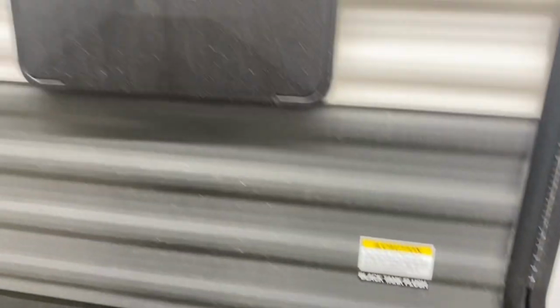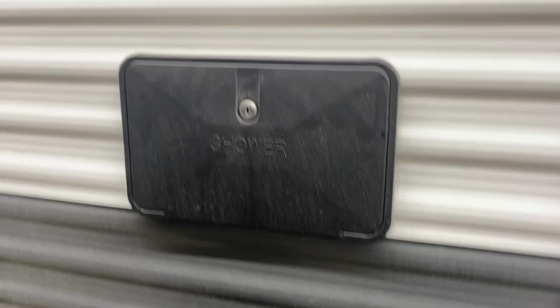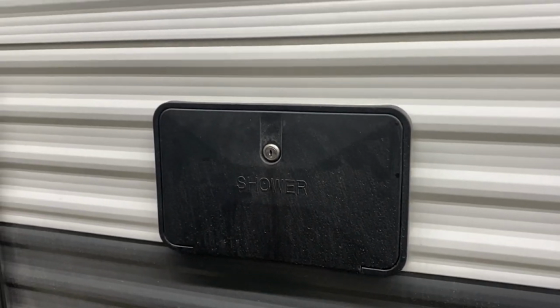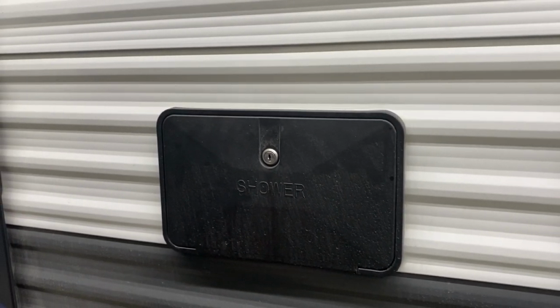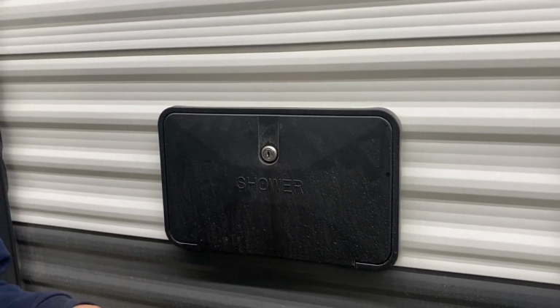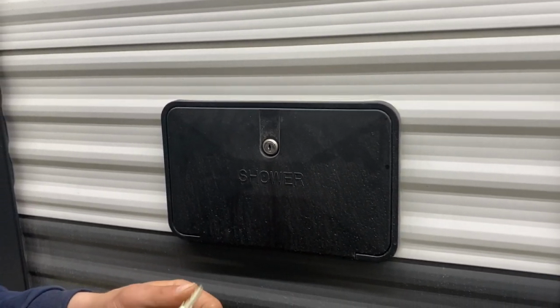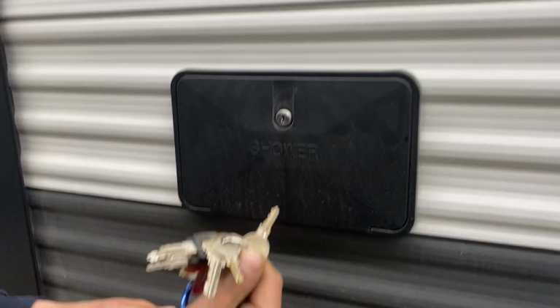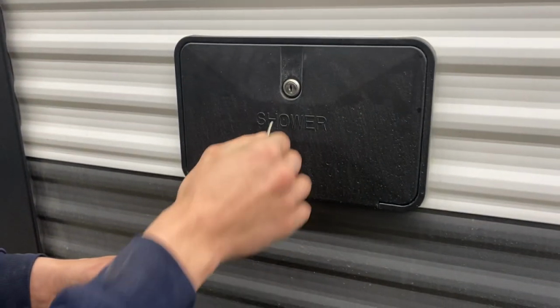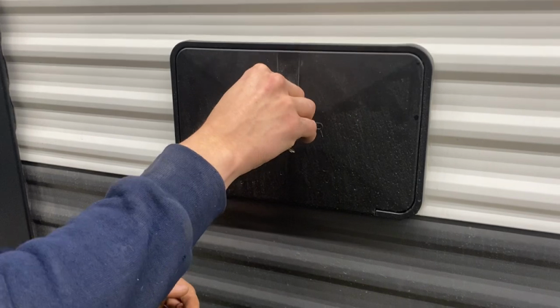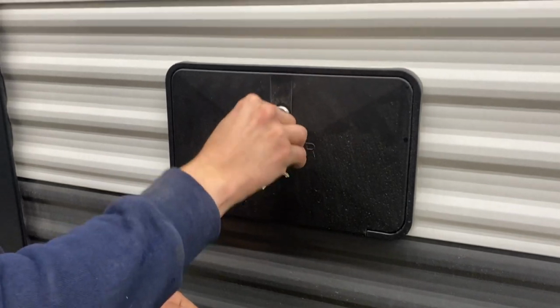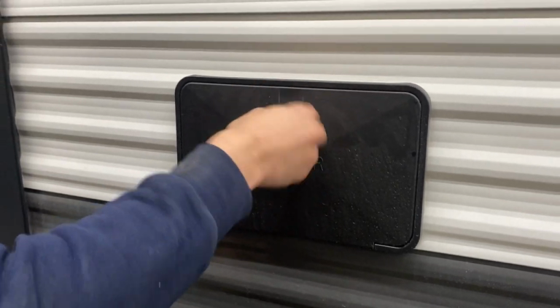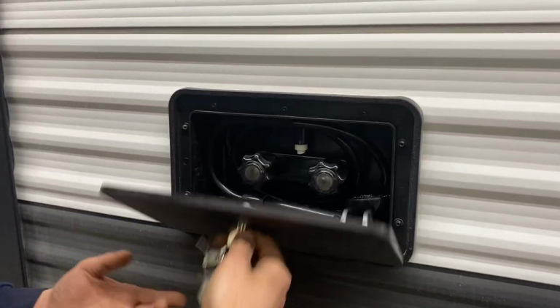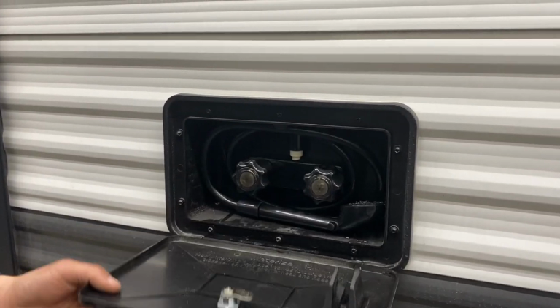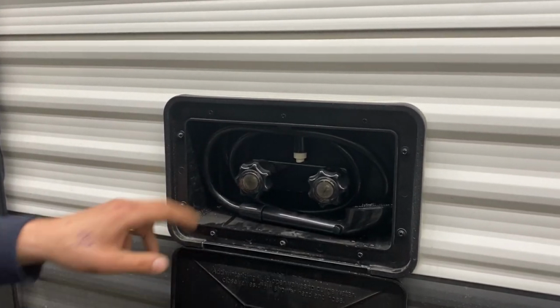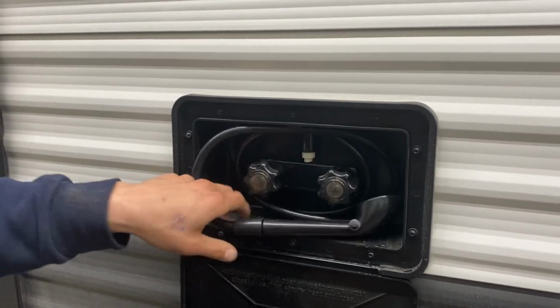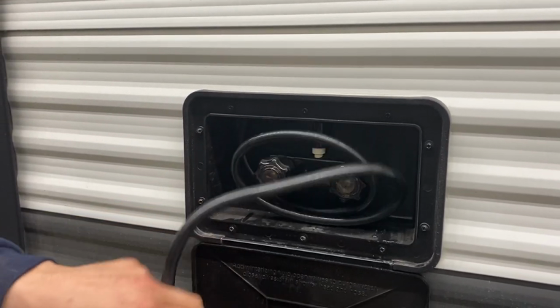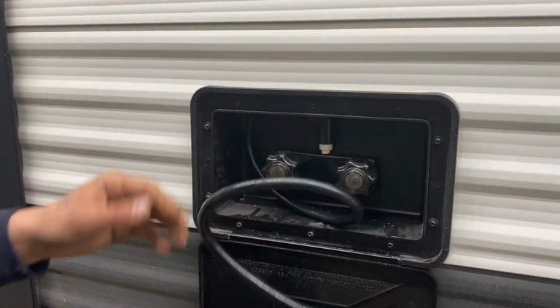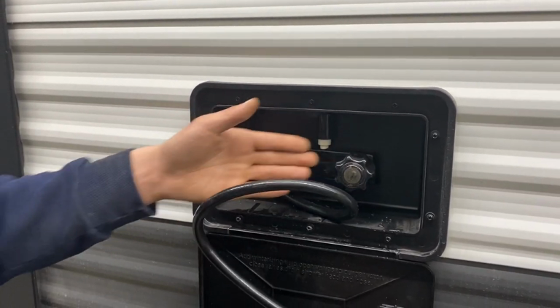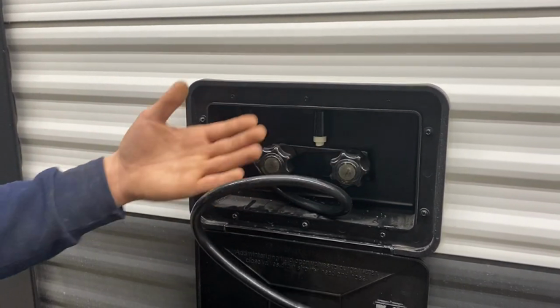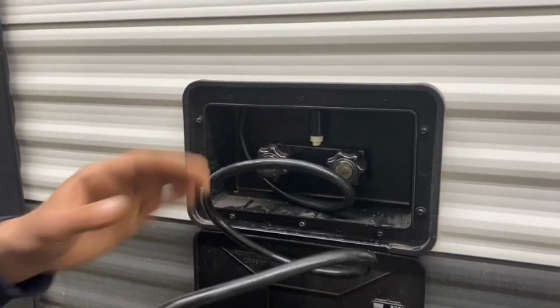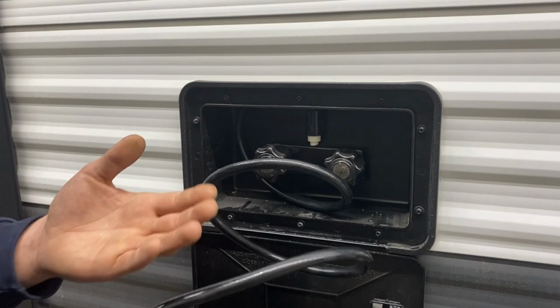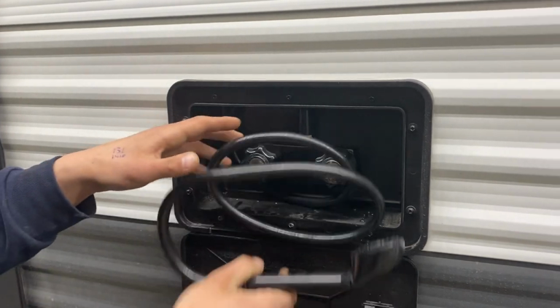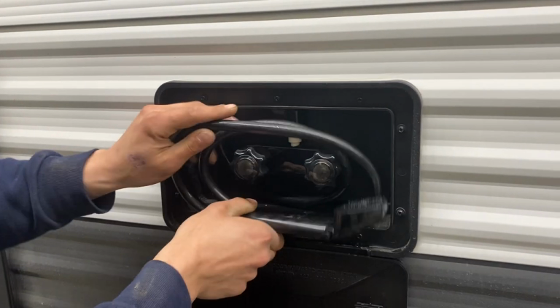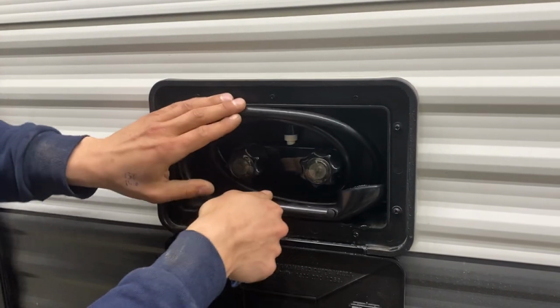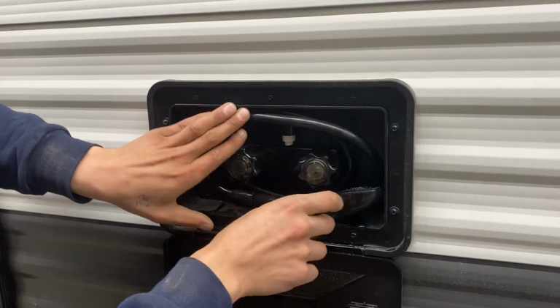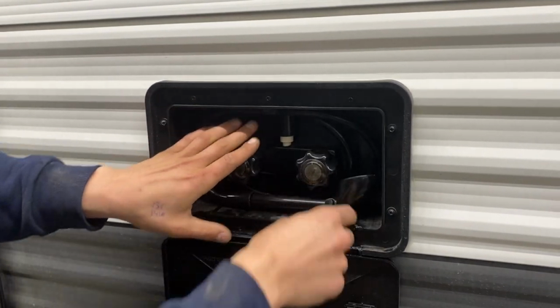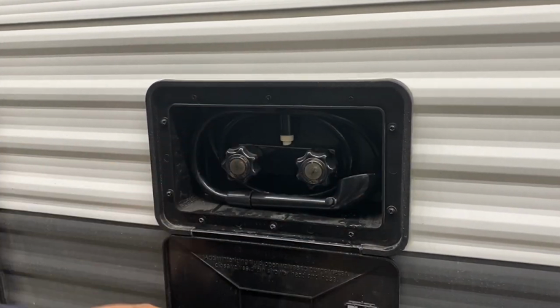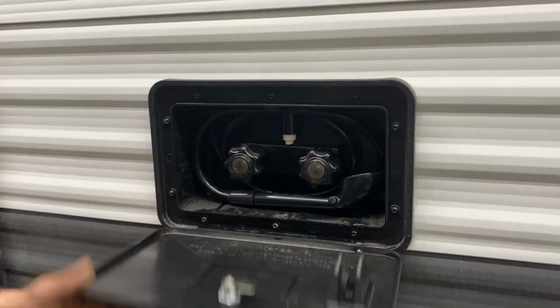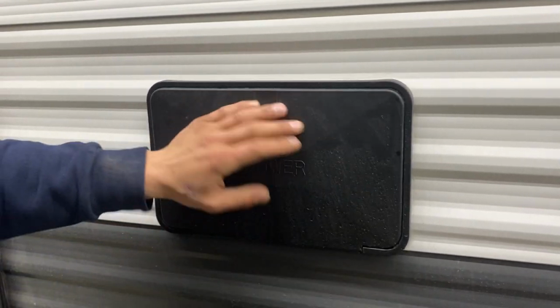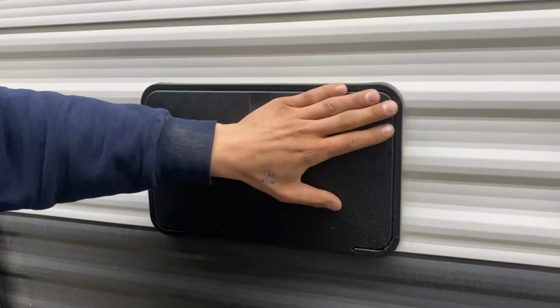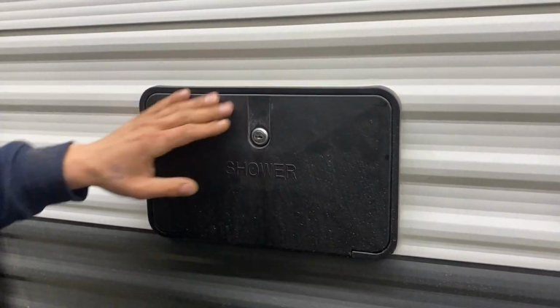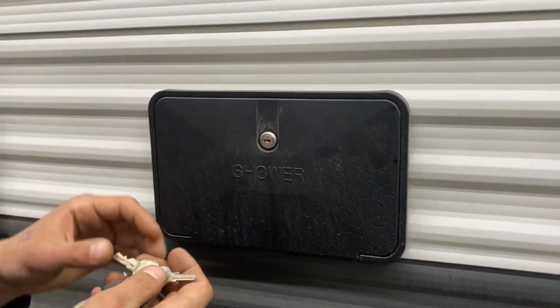Right up above it here, you've got your exterior shower. You'll get a key just like this one — stick it in there and open it up. We've got a three-foot hose with hot and cold water and a standard head. So if the dog's outside getting muddy or whatever, you can spray him off before he goes inside.